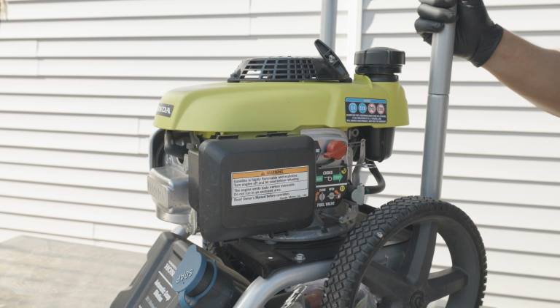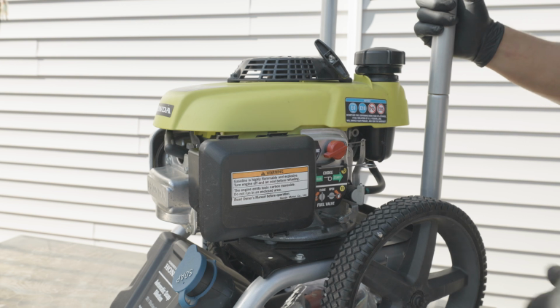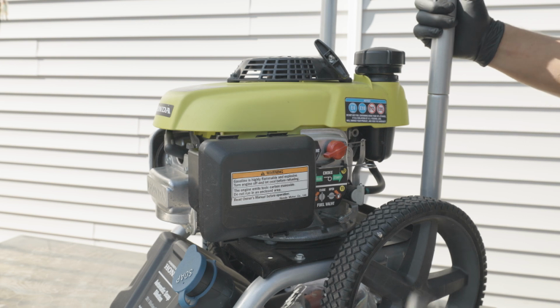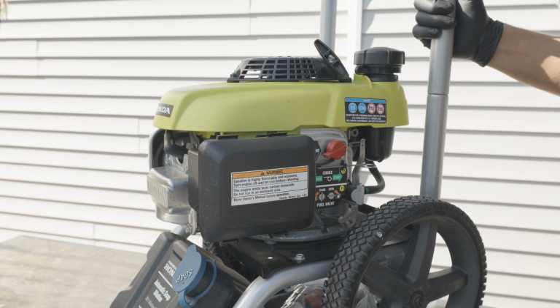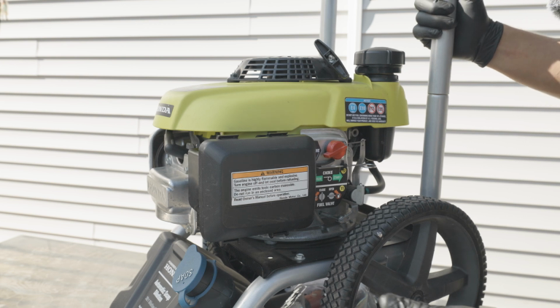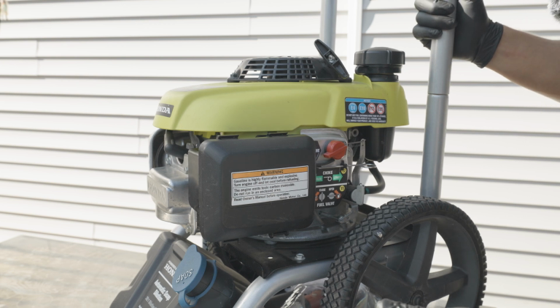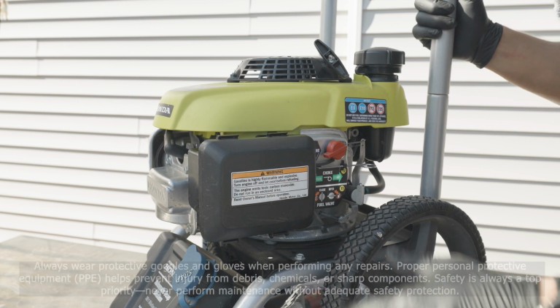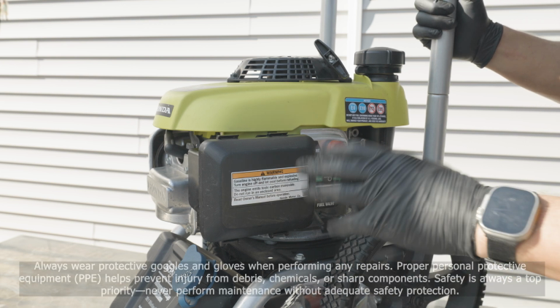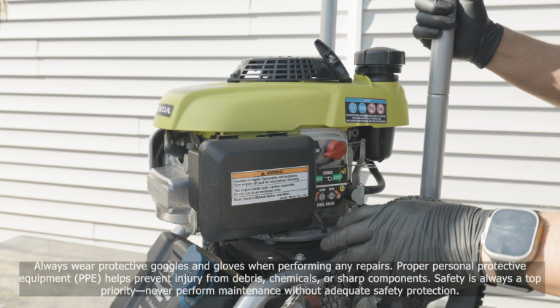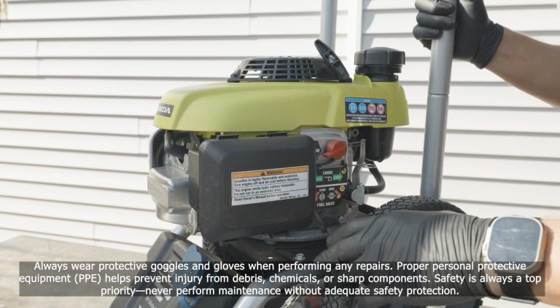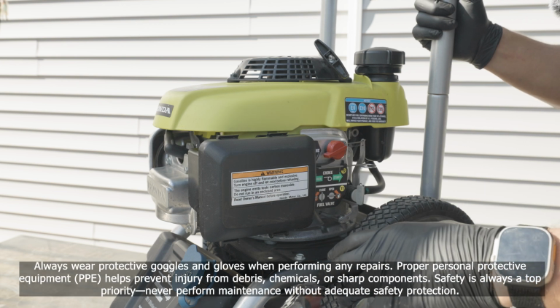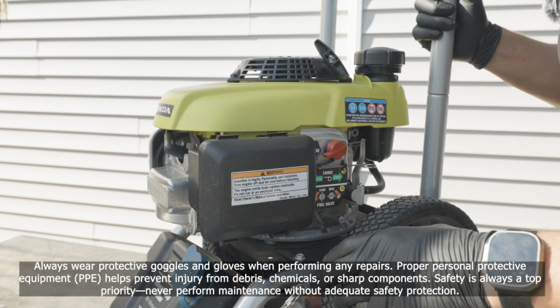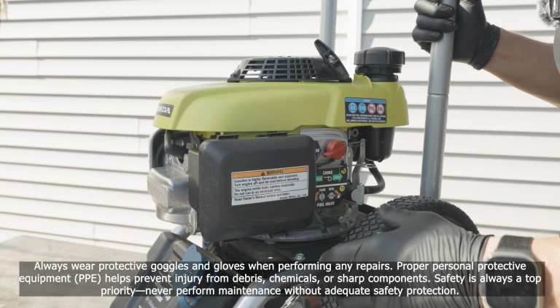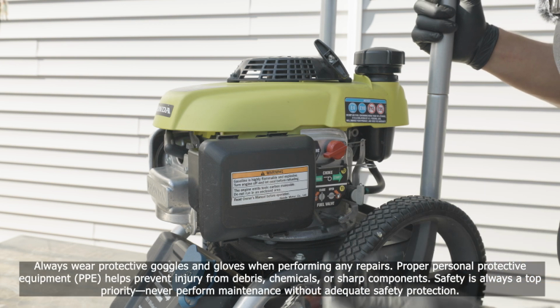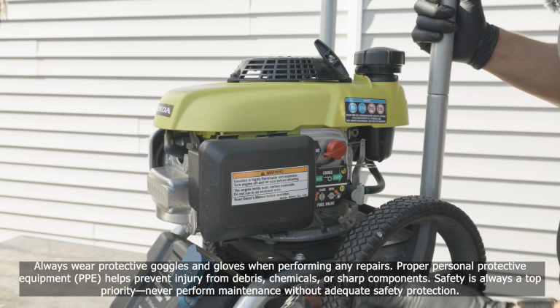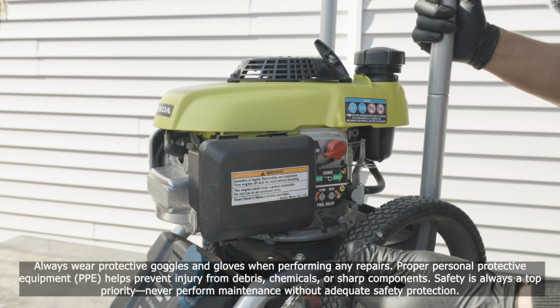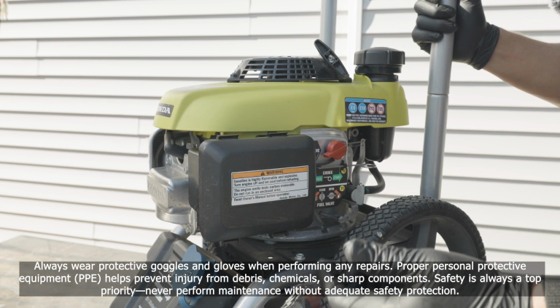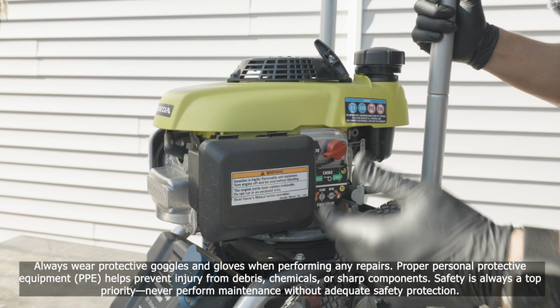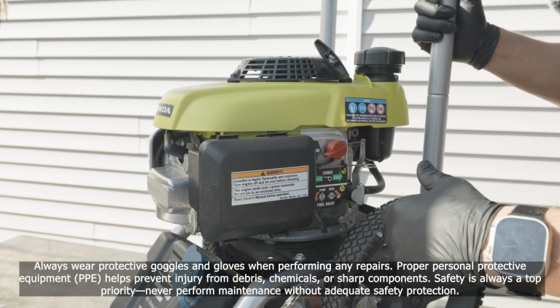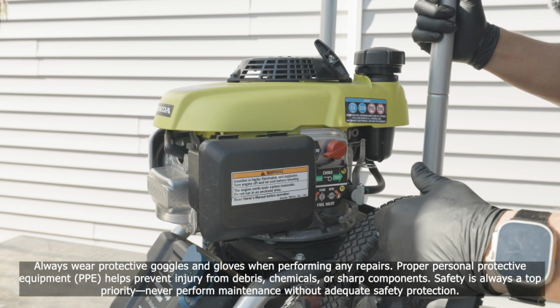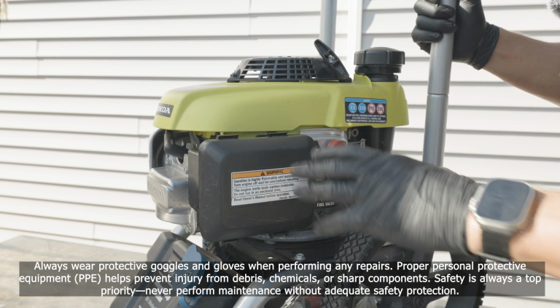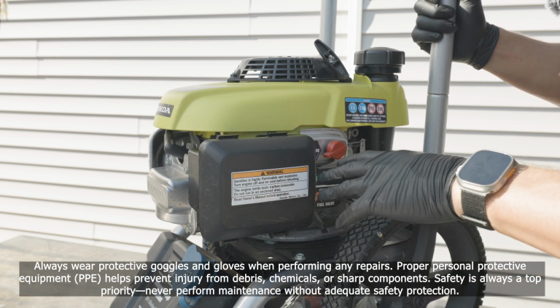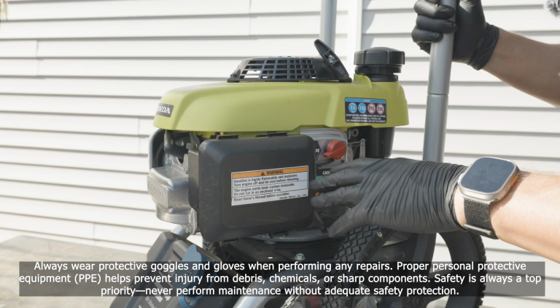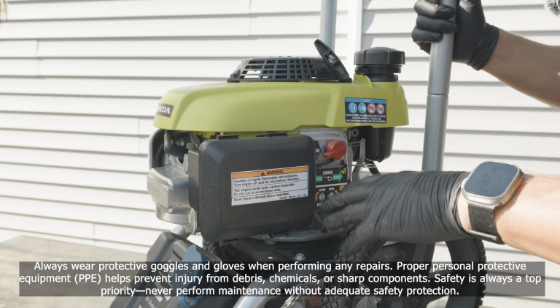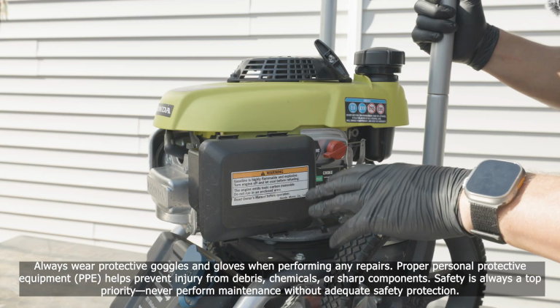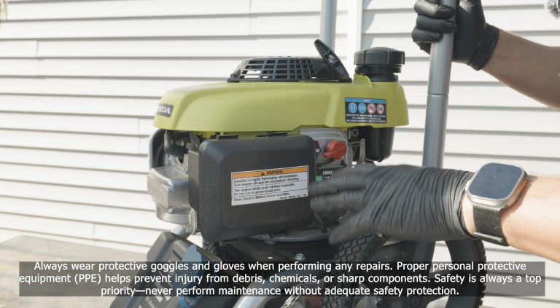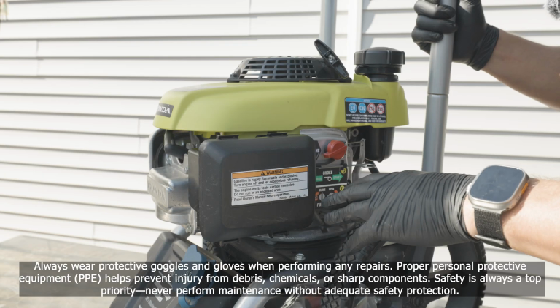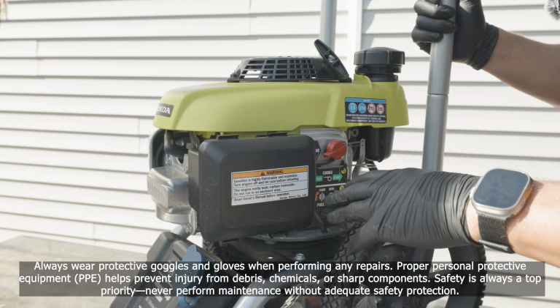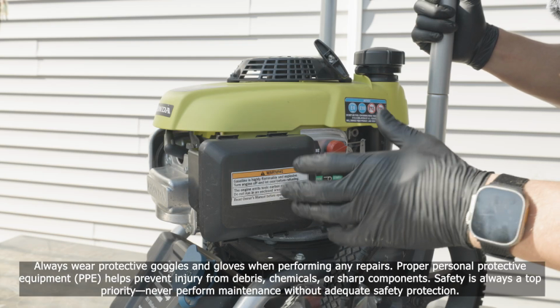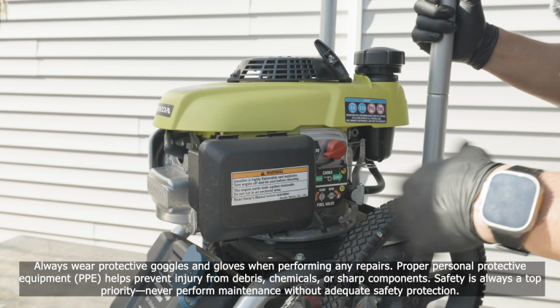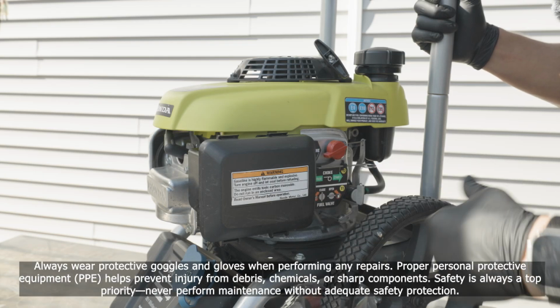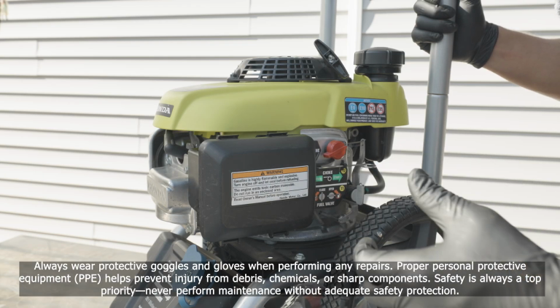As we diagnosed from our last video with the varnish we found in our carburetor, we made the decision that we need to replace the carburetor on this GCV160 Ryobi Honda.